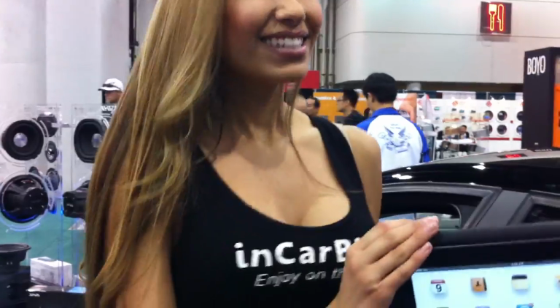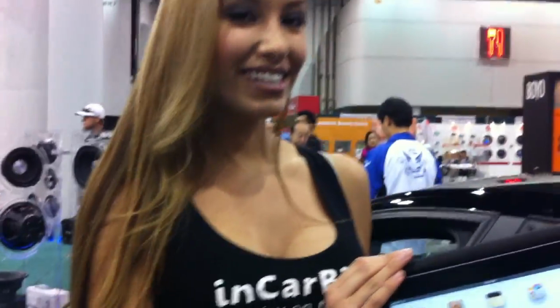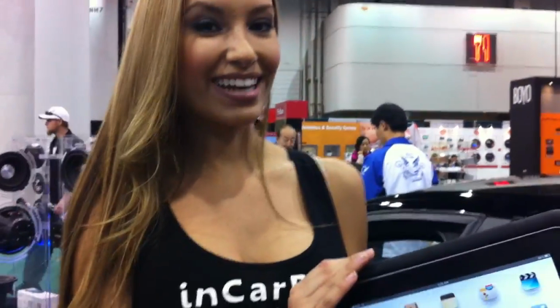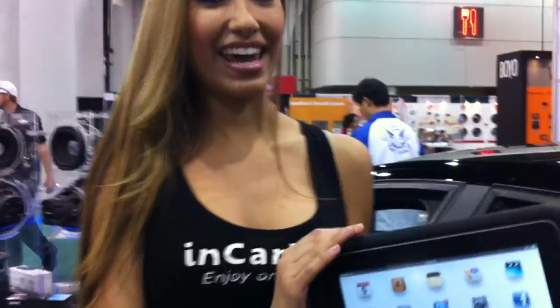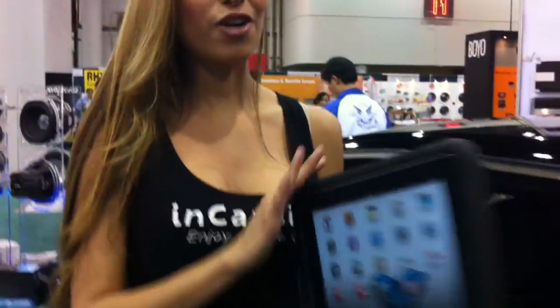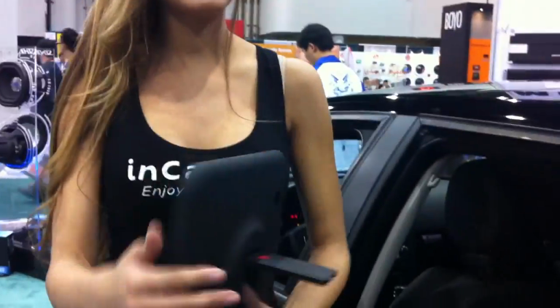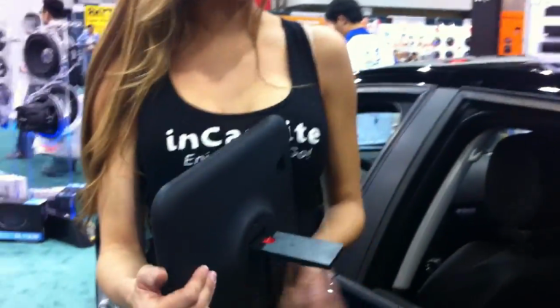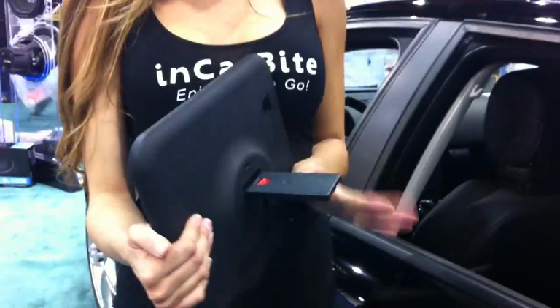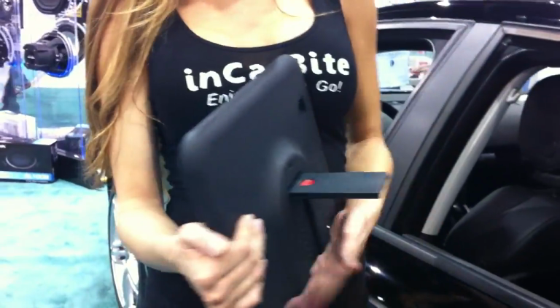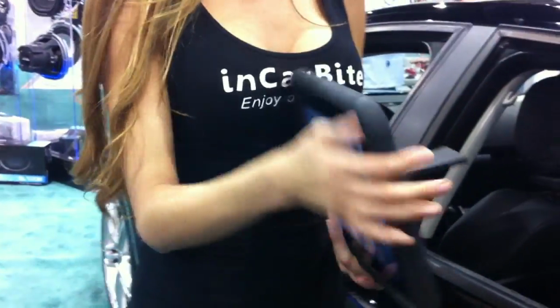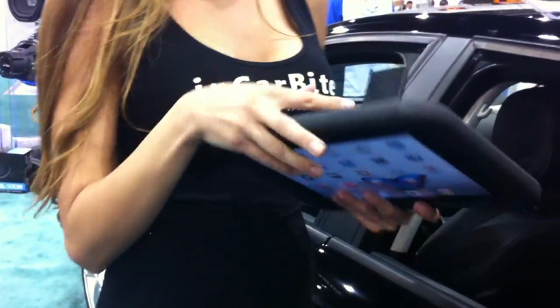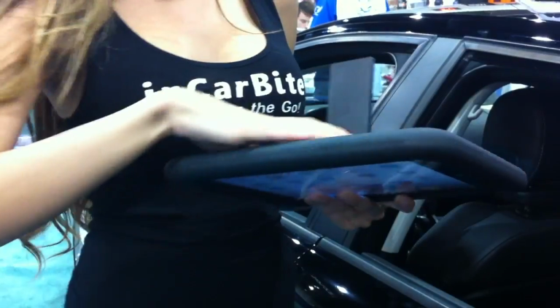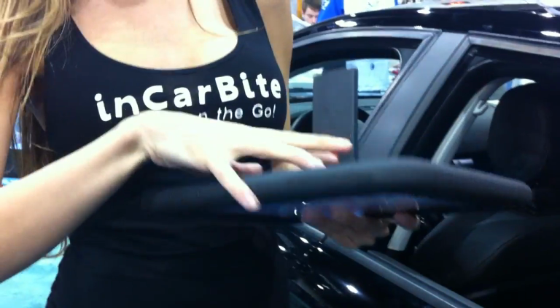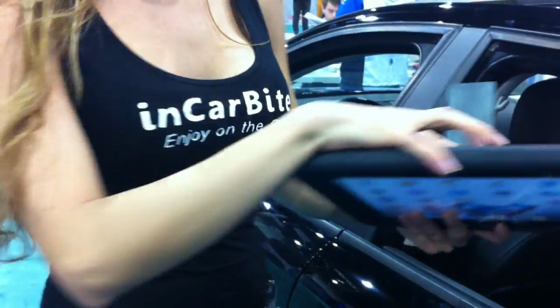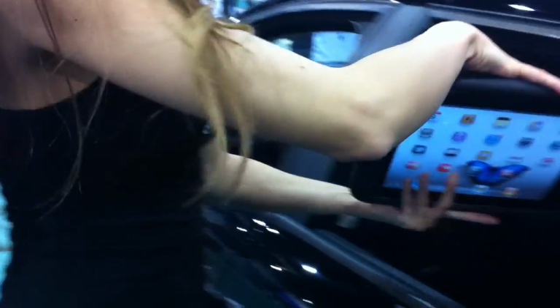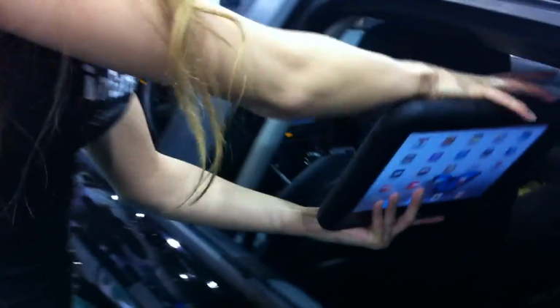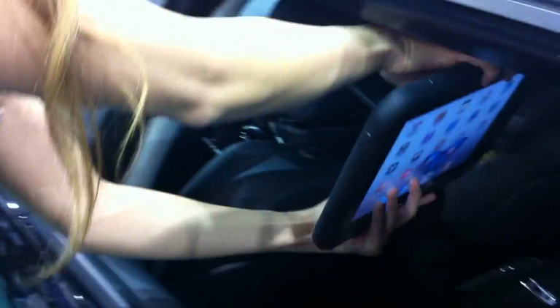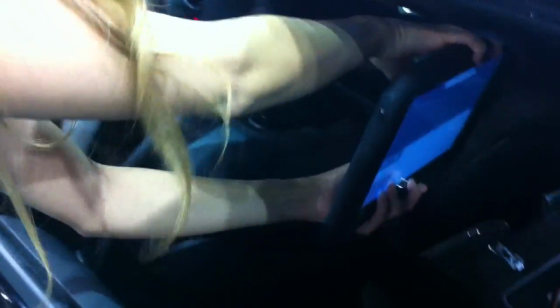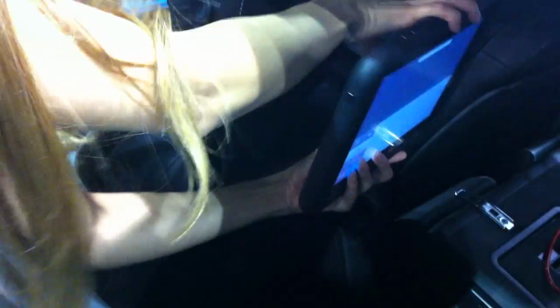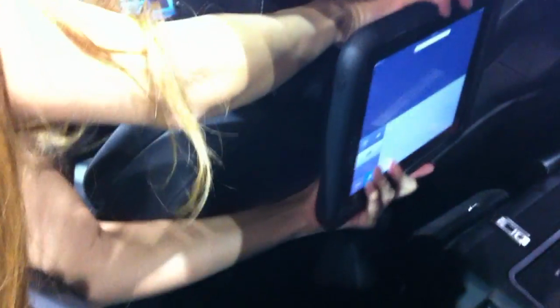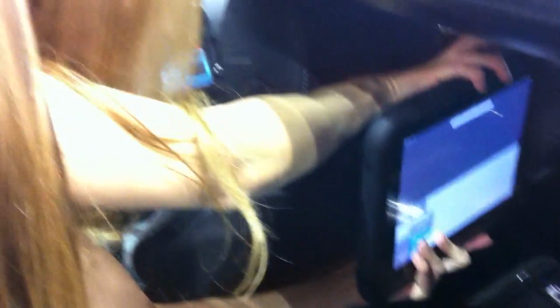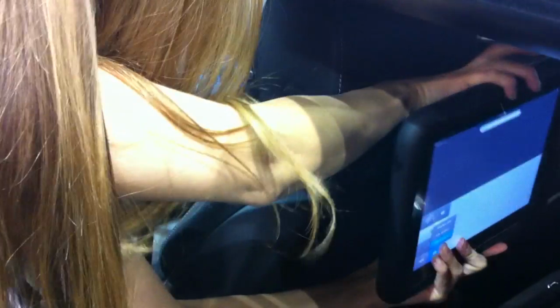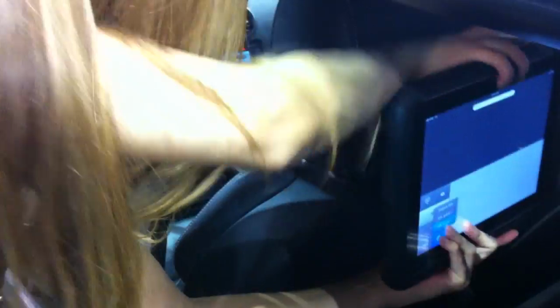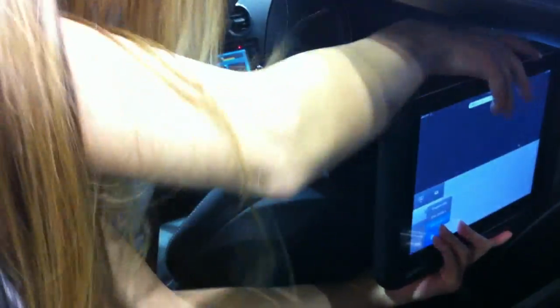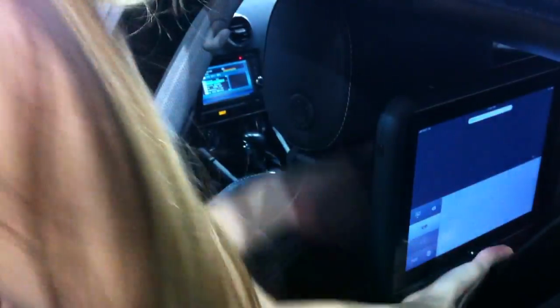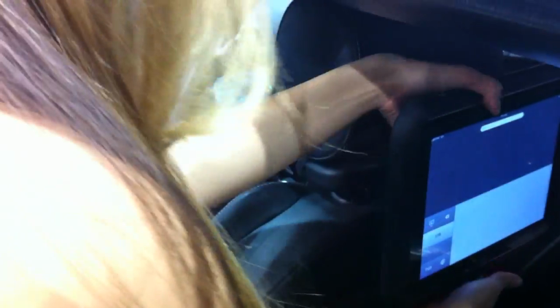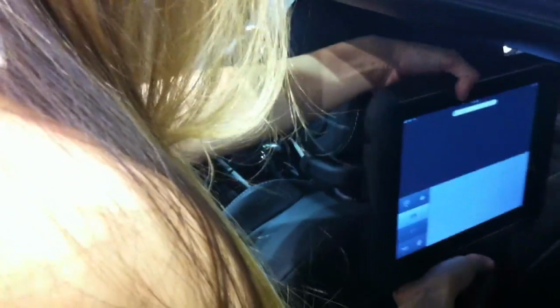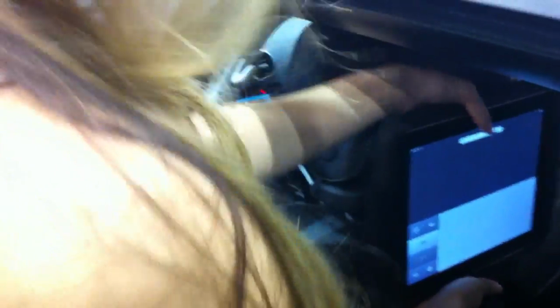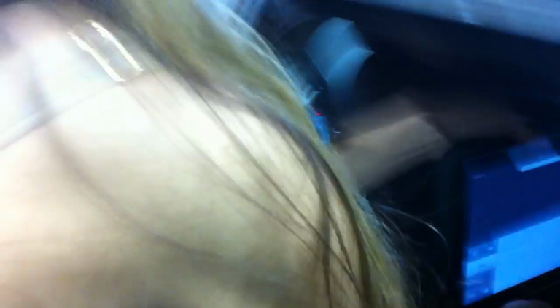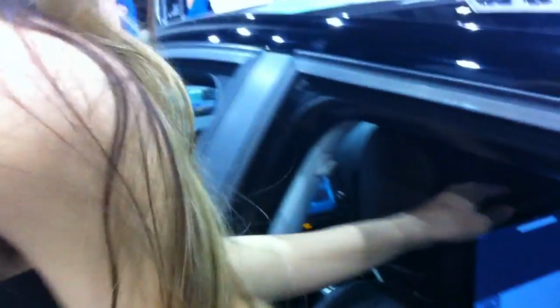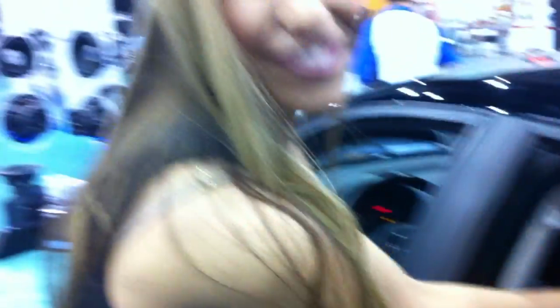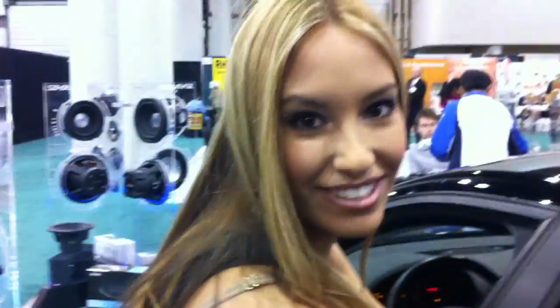Here's the iPad in the case. All we're going to do is slide the mounting arm by depressing this red button right into the bracket. As you can see, it slides right in and locks into place for safety.